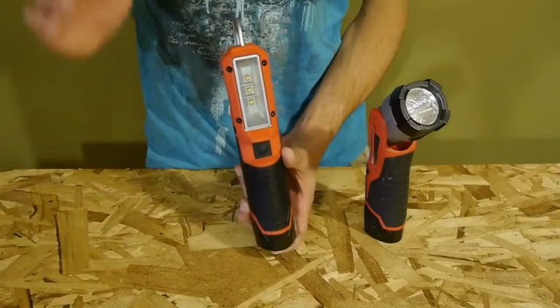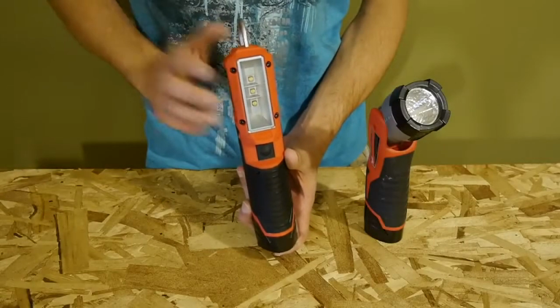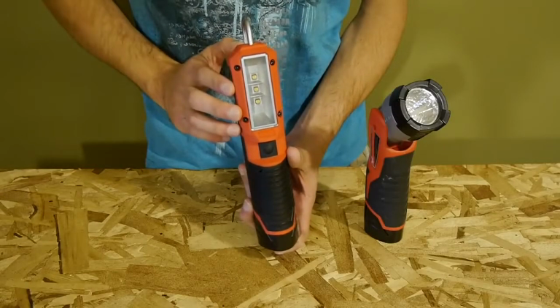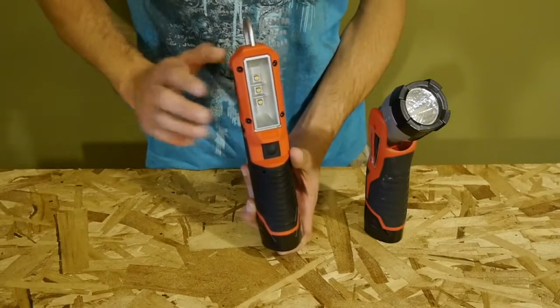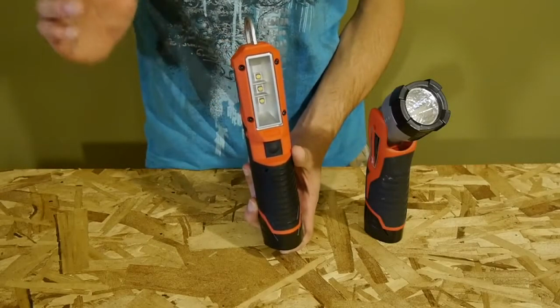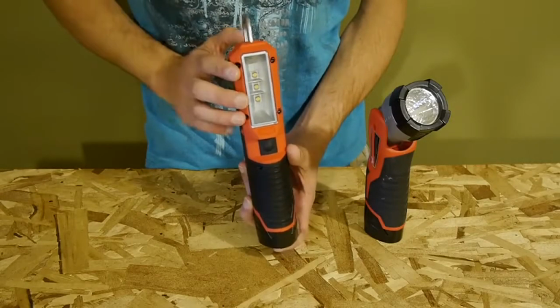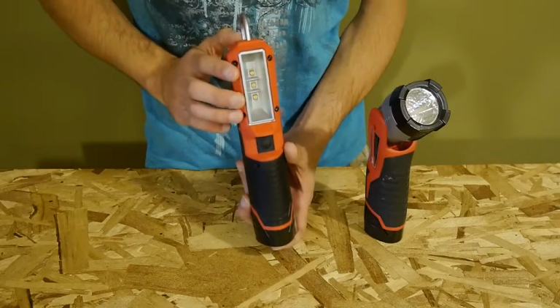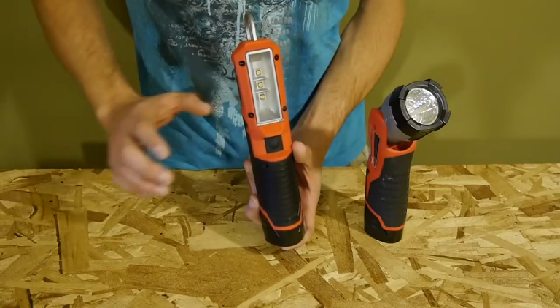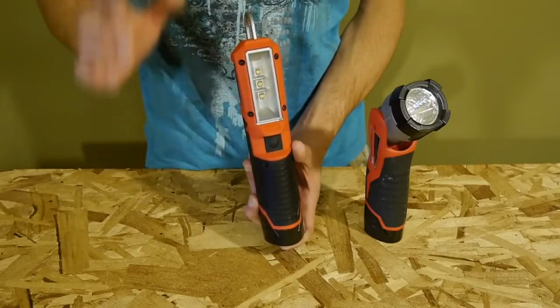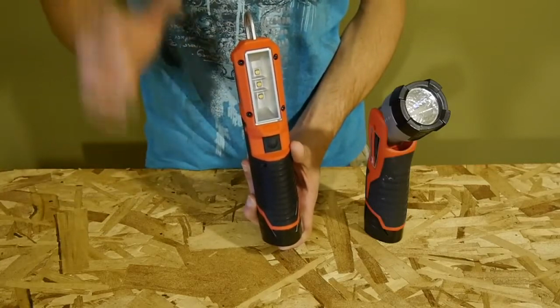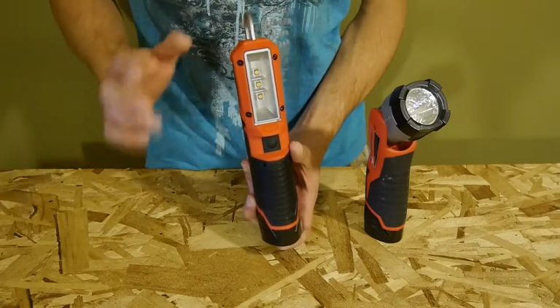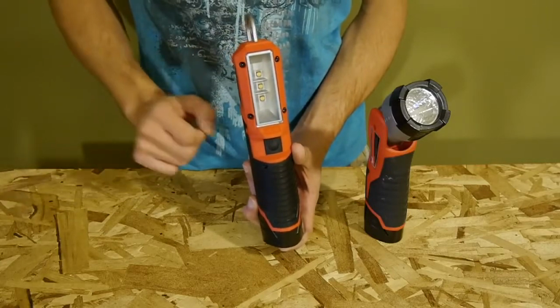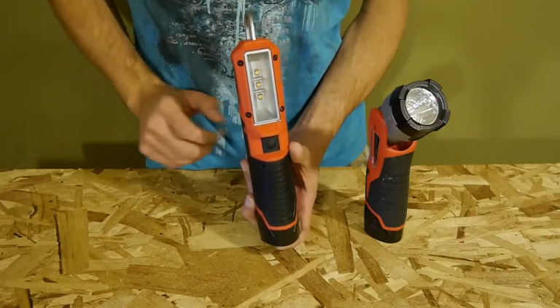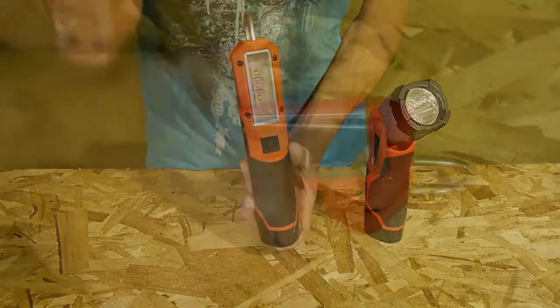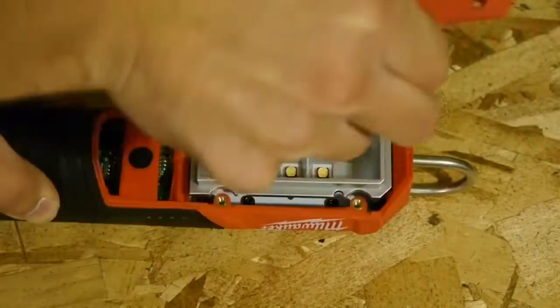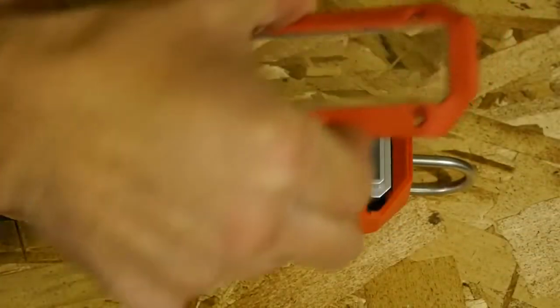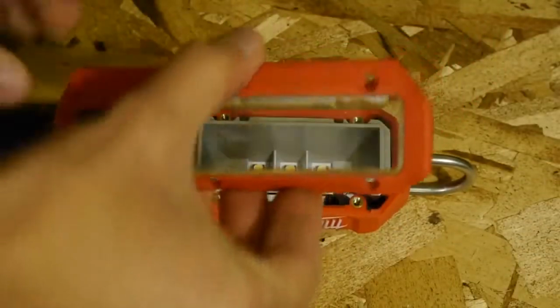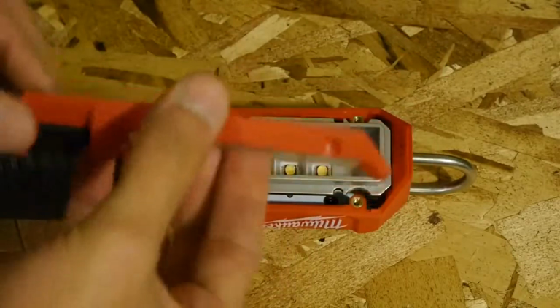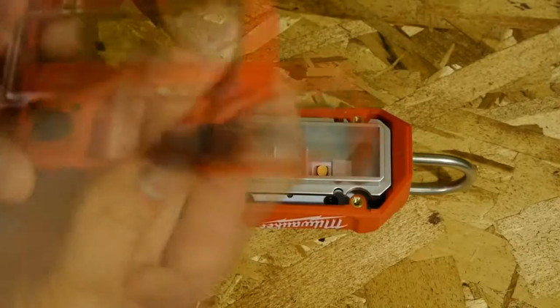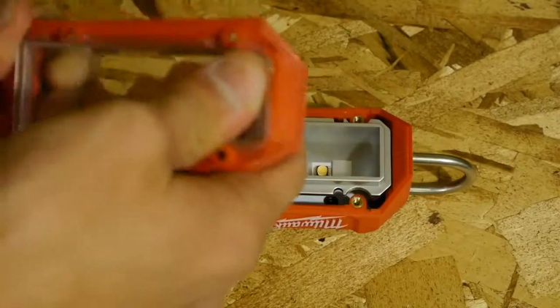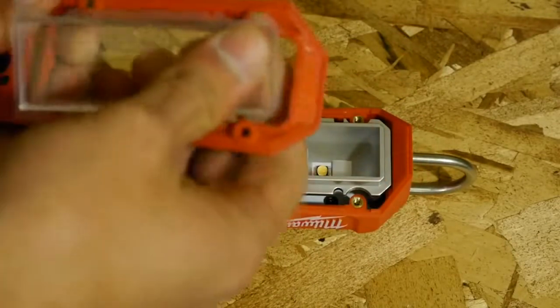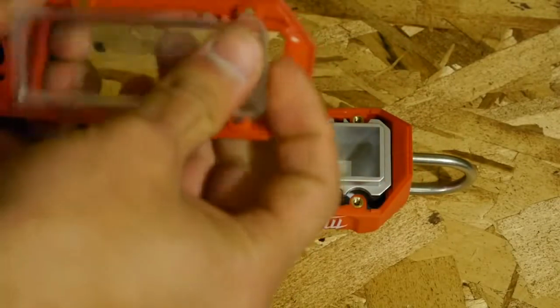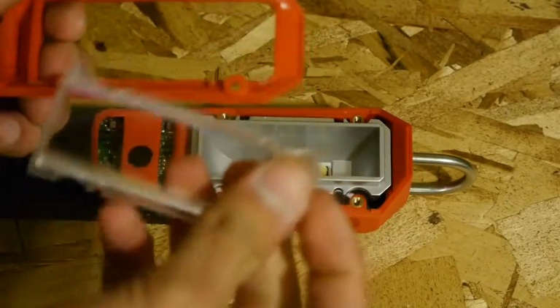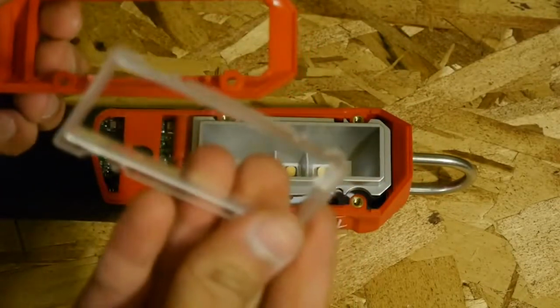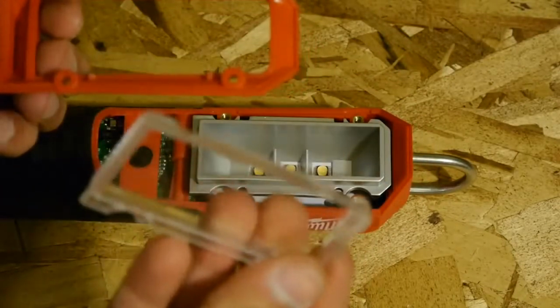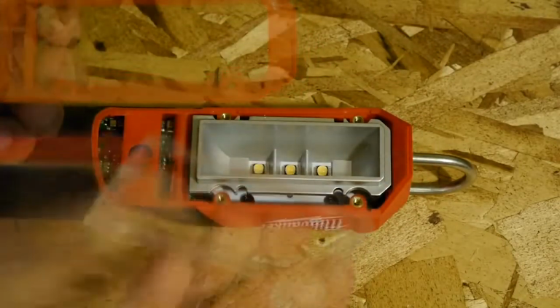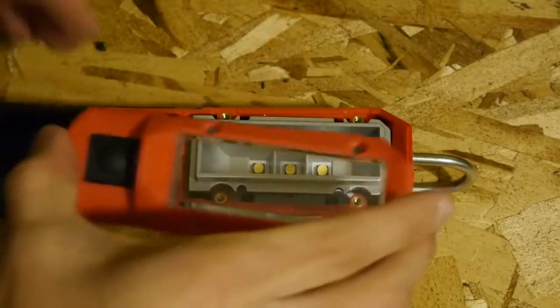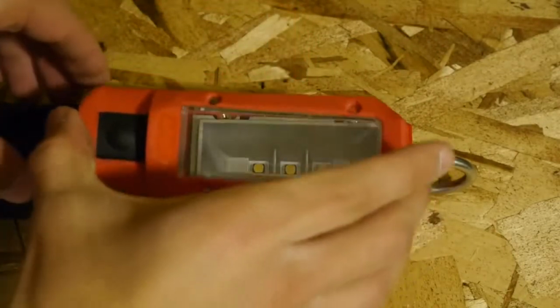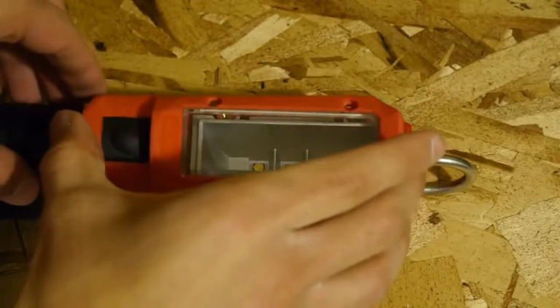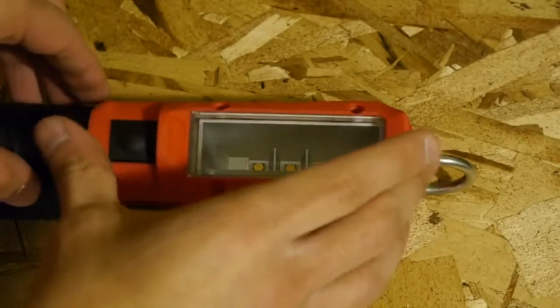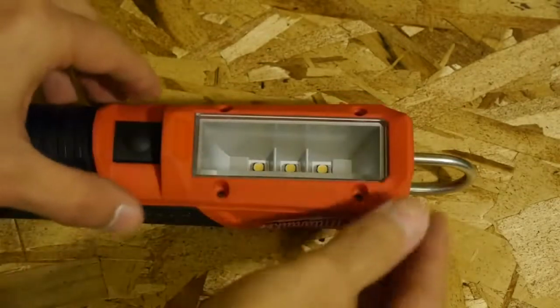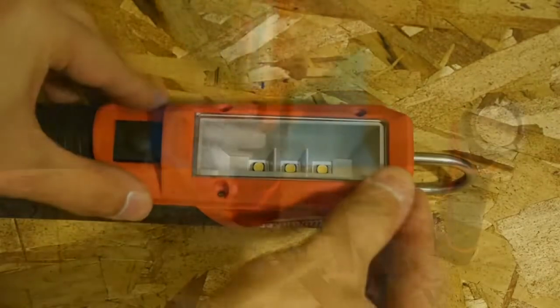Covering those three LEDs is an impact-resistant lens plate, durable enough to withstand serious abuse. And if it ever gets damaged, no worries — it is removable and replaceable. You simply remove the four screws on the front and replace the lens plate. It's that easy.